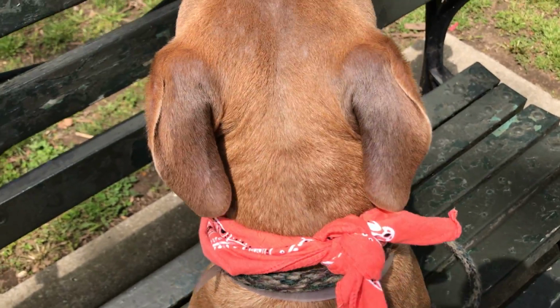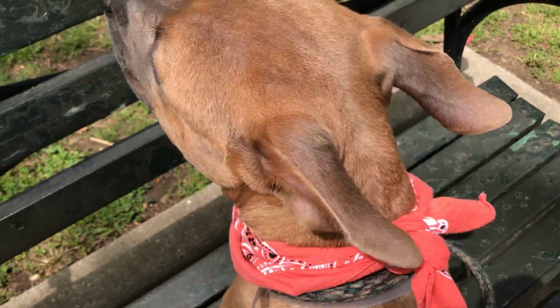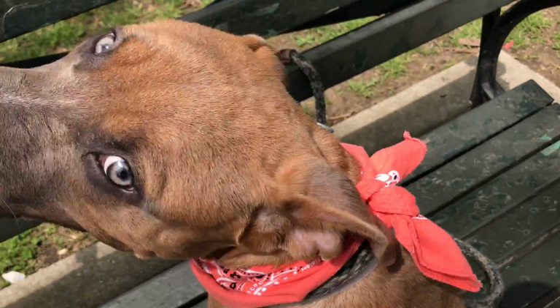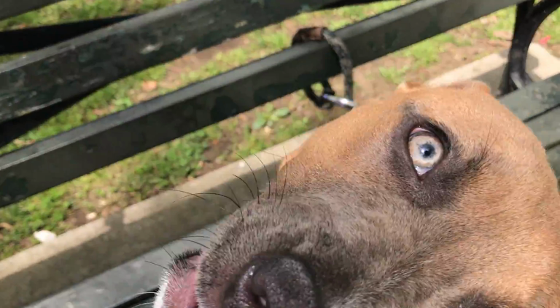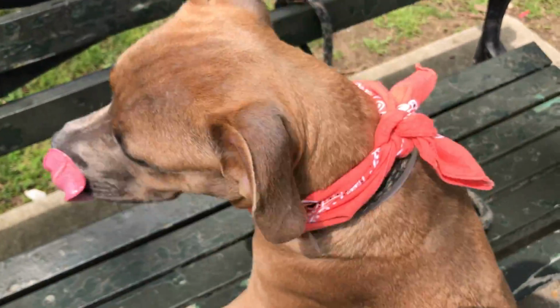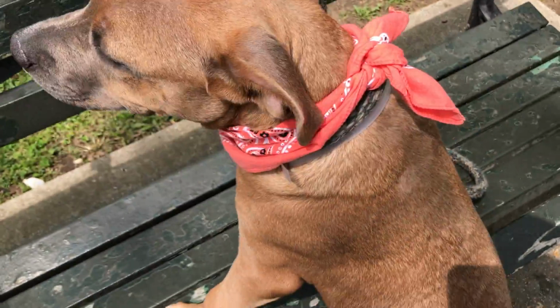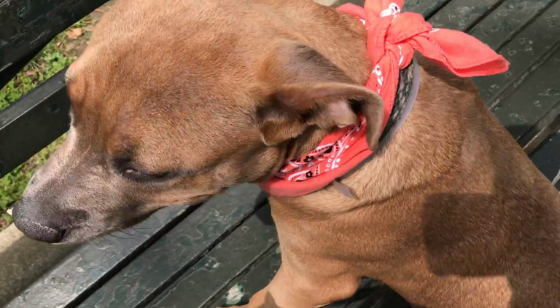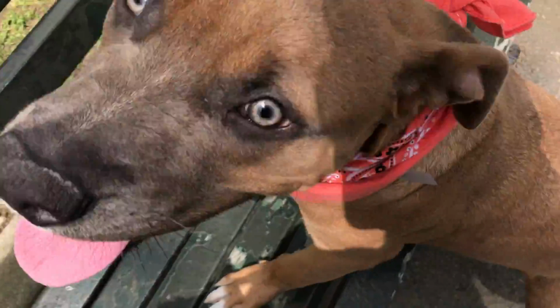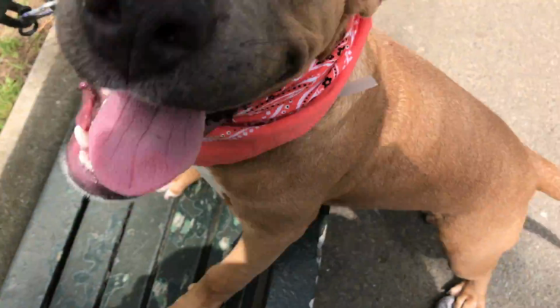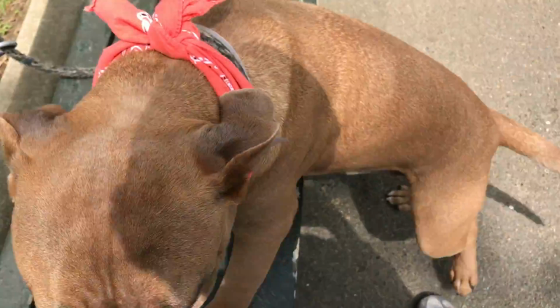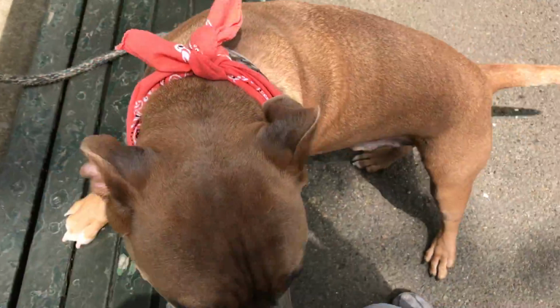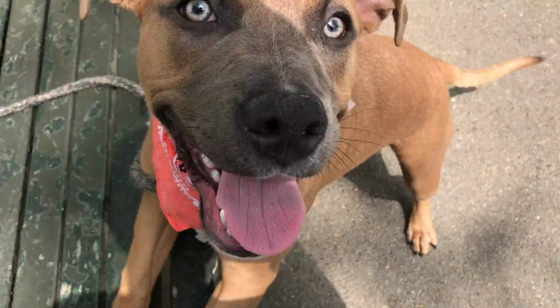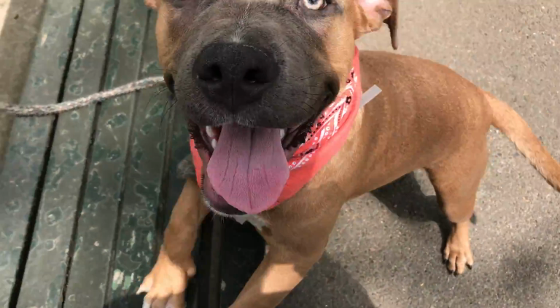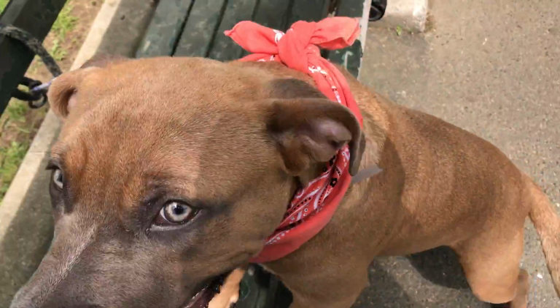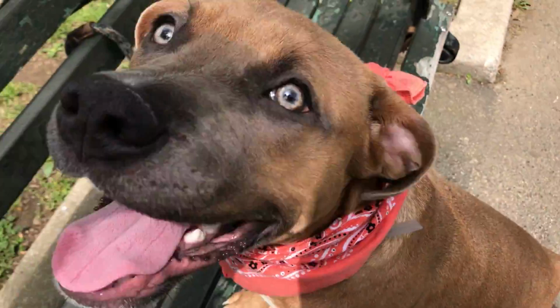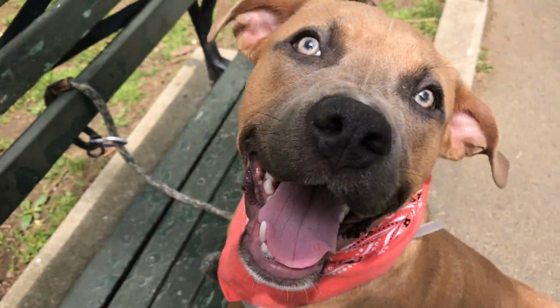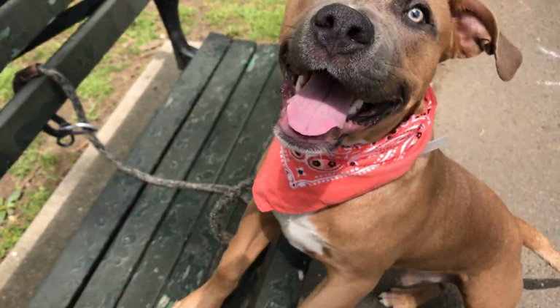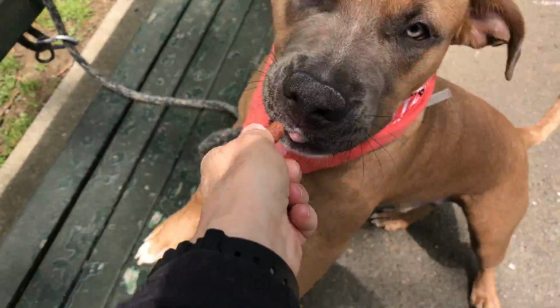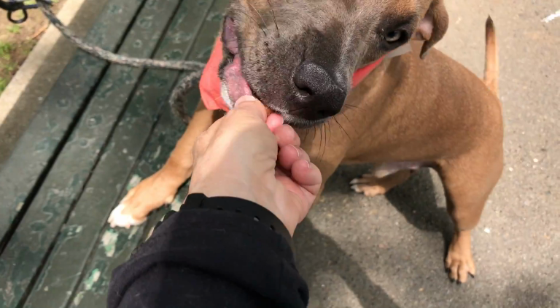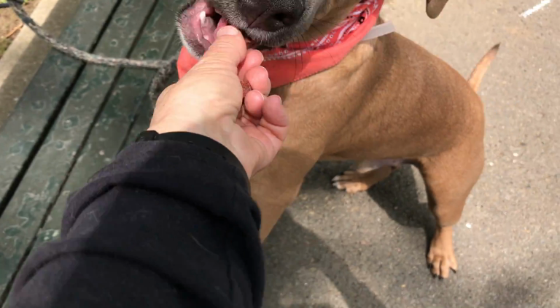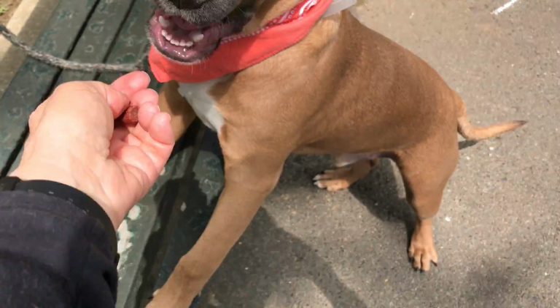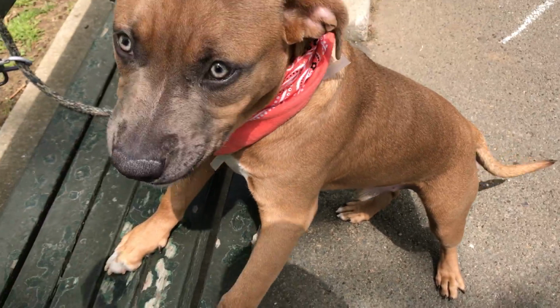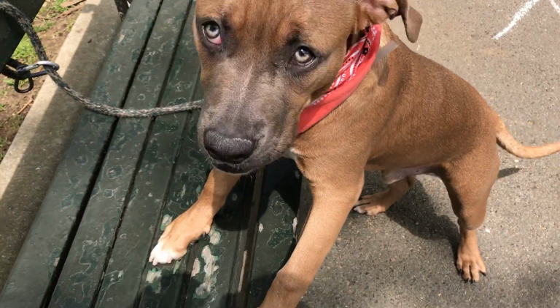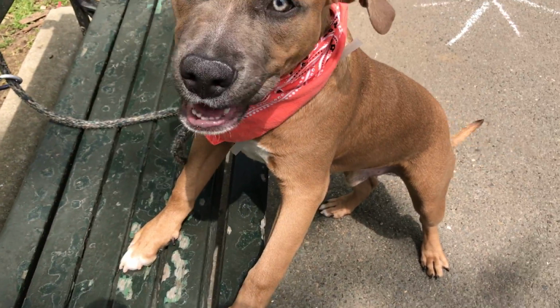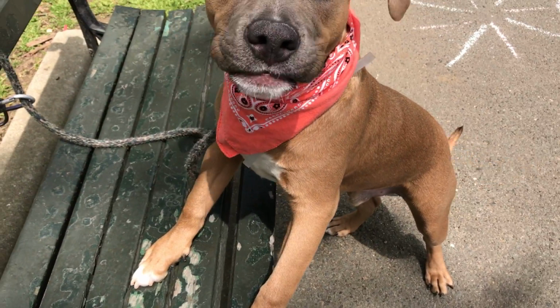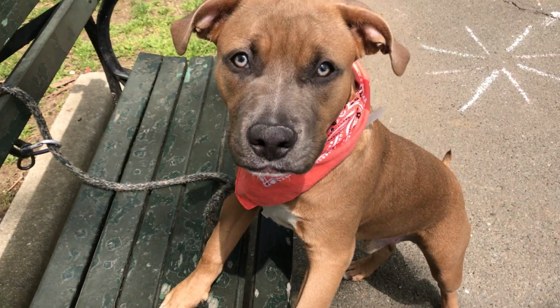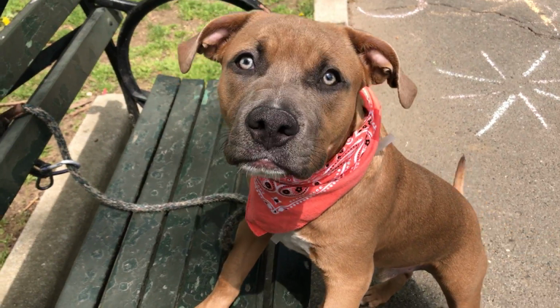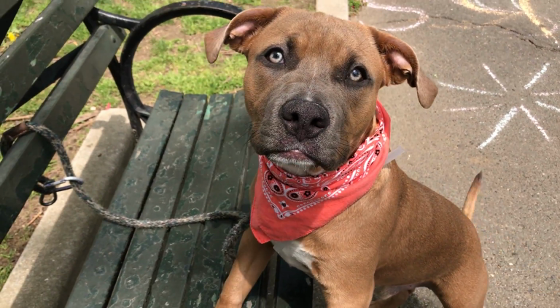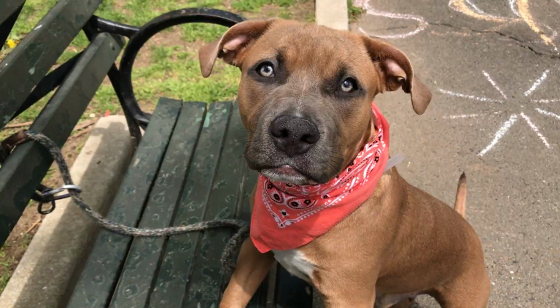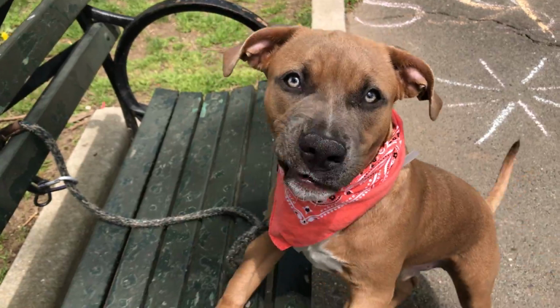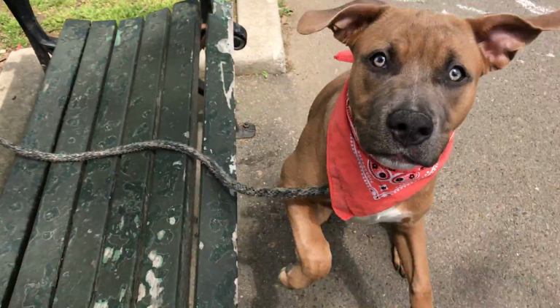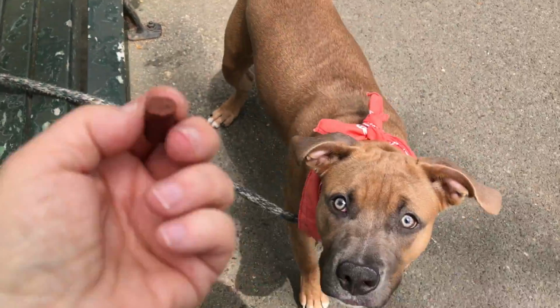This gorgeous guy — the back of the head you're looking at — is Wimbledon. He is so beautiful, so sweet. He's estimated to be about seven months old. He's got all that lively, gorgeous energy. He's absolutely stunning, as you can see. He's just beautiful.